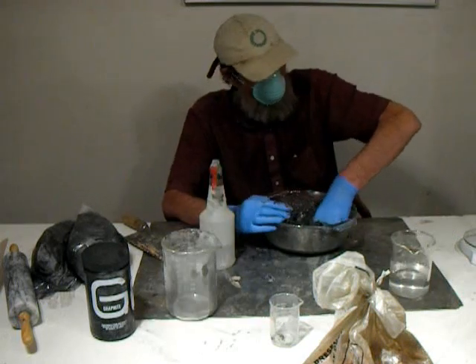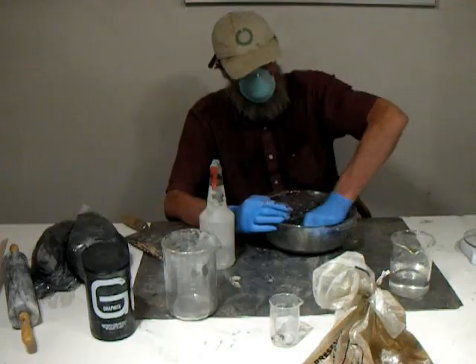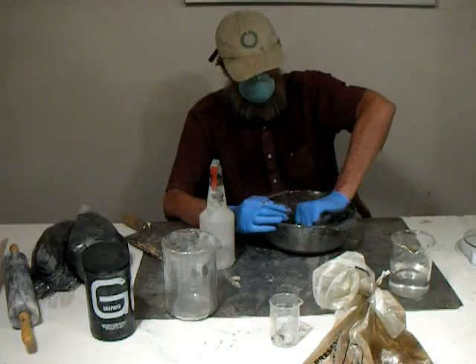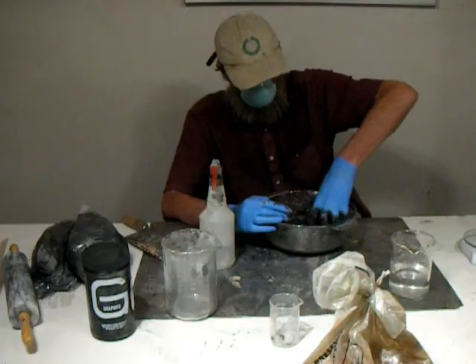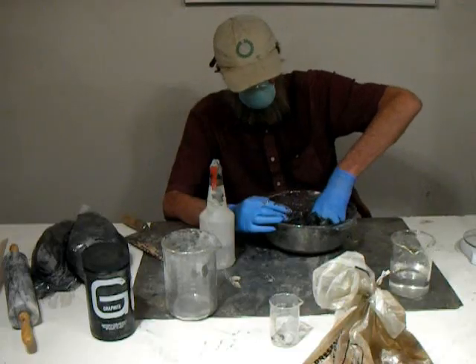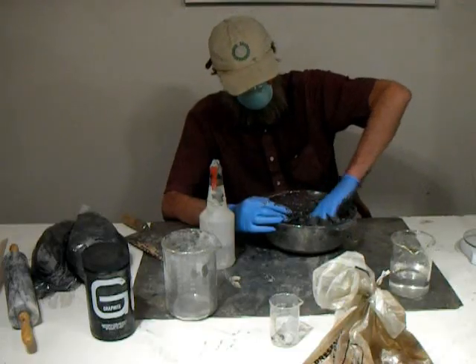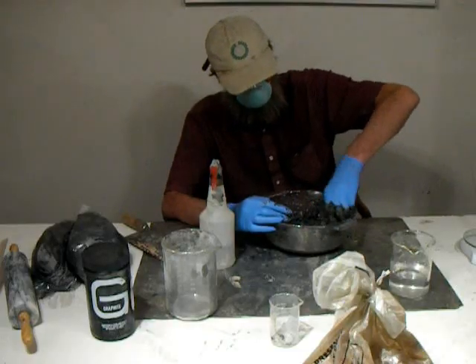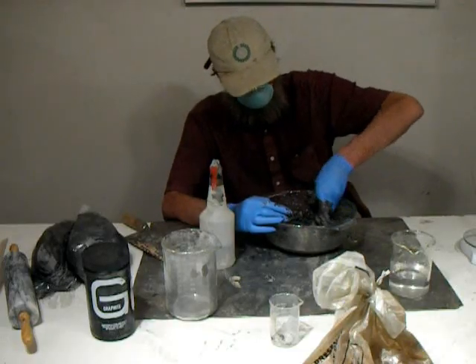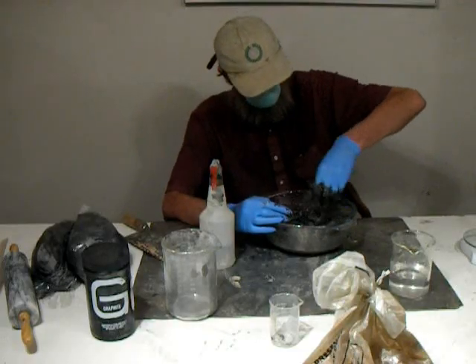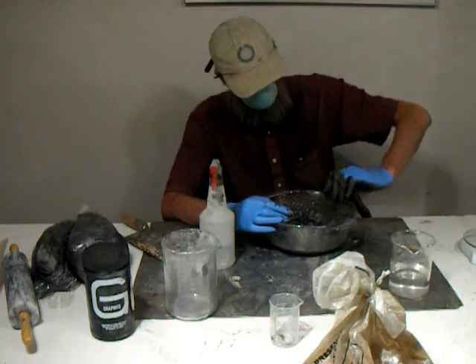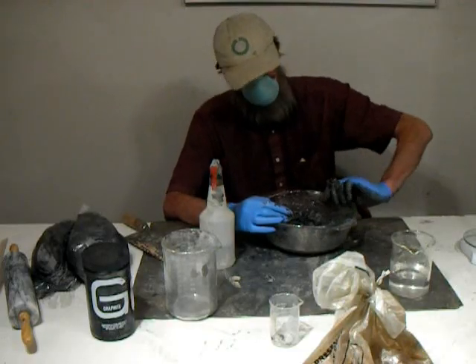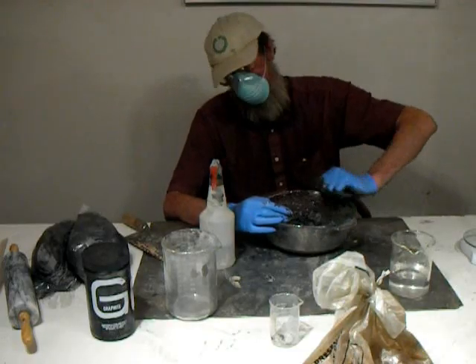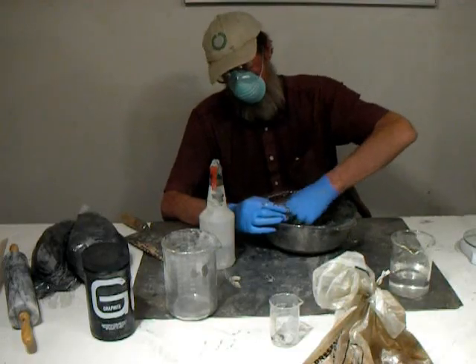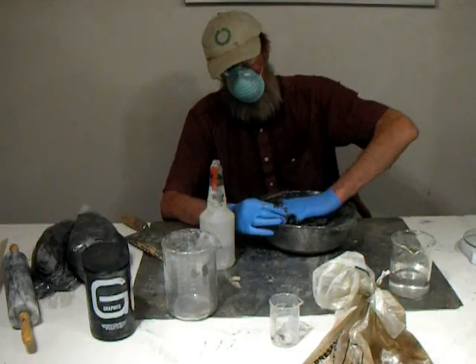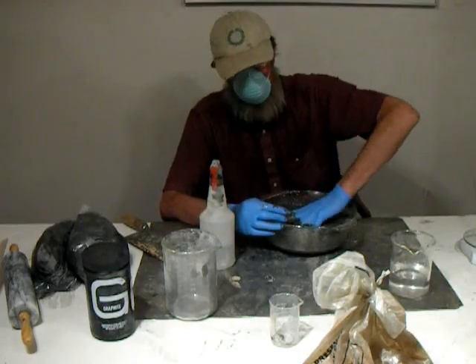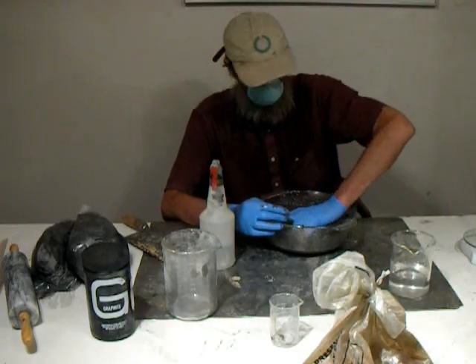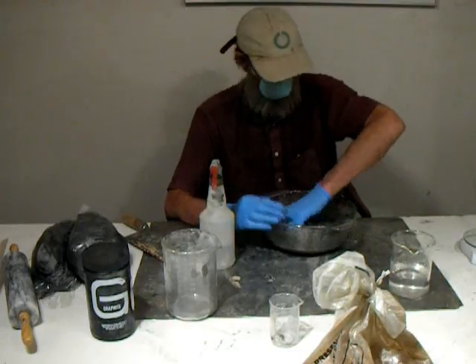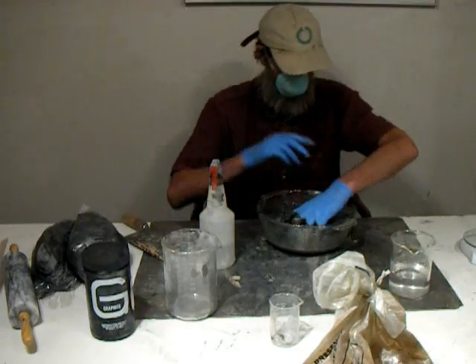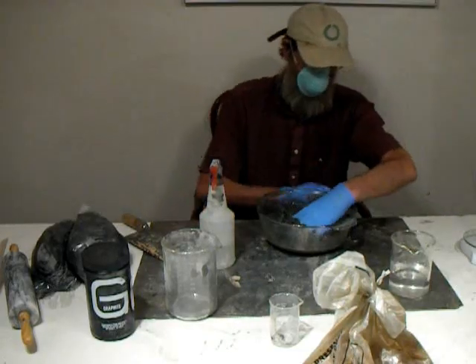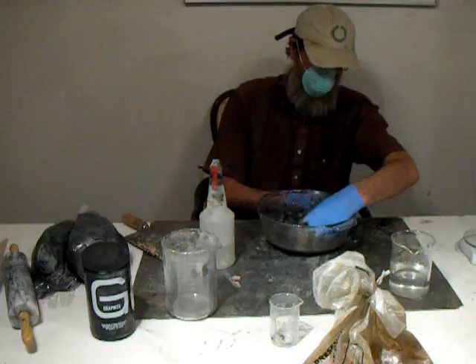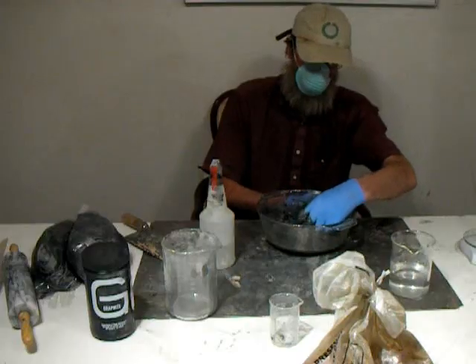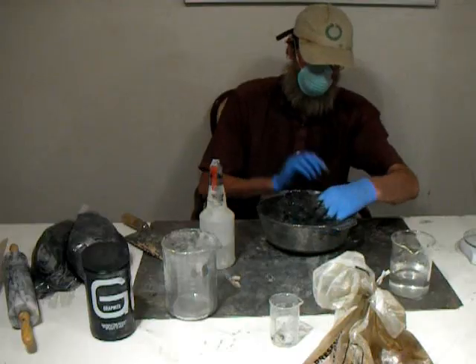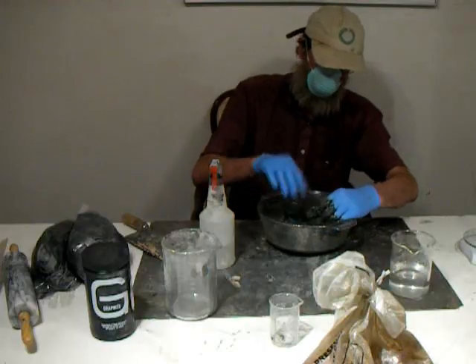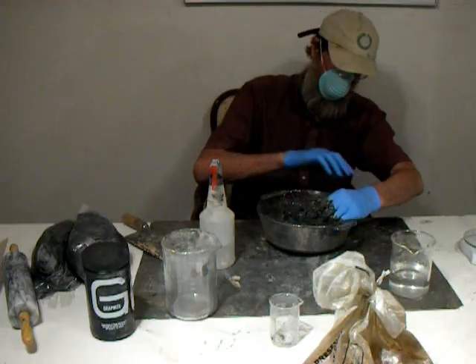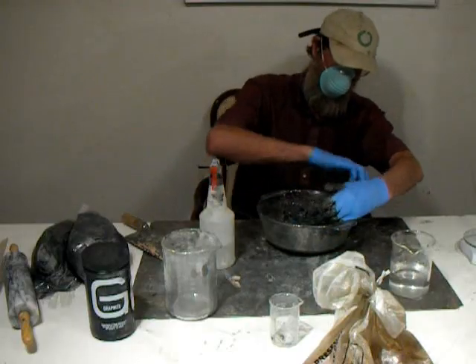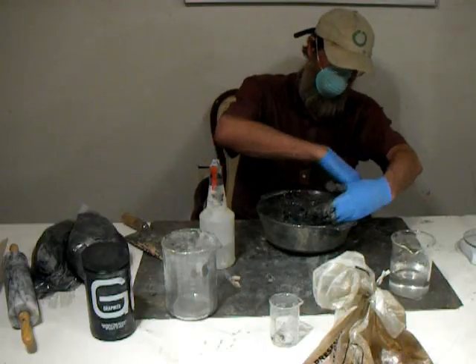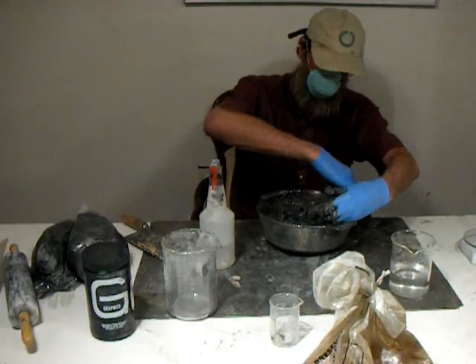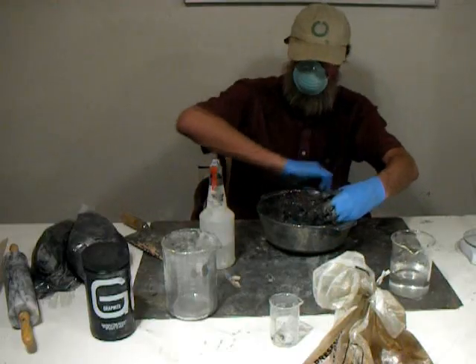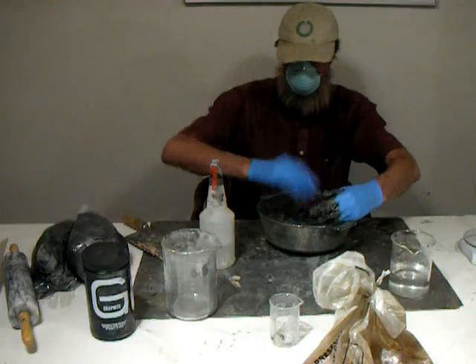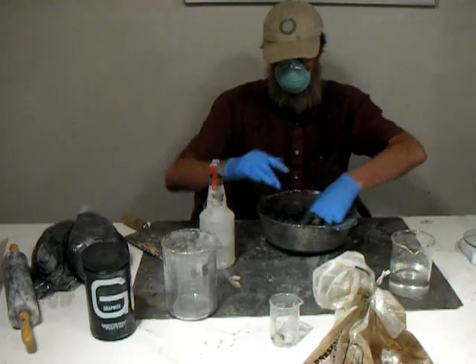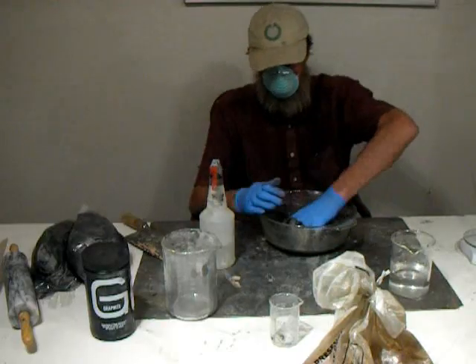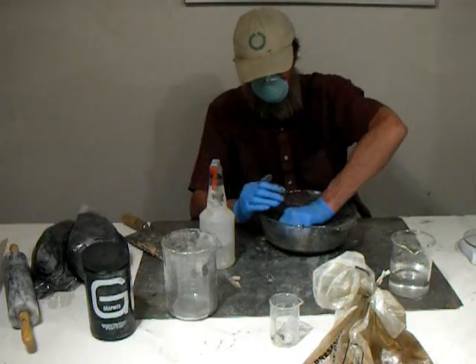It takes a lot of work mixing it by hand. I'm glad I made the mixer — I'd hate to do 15 pounds of this stuff.